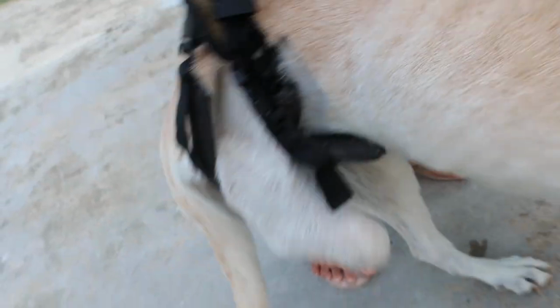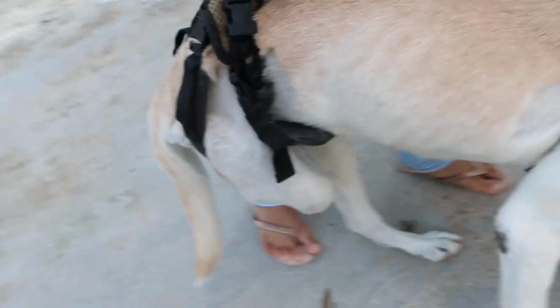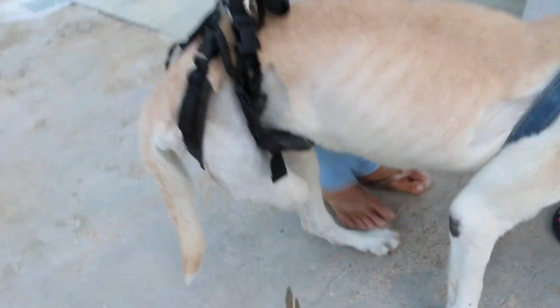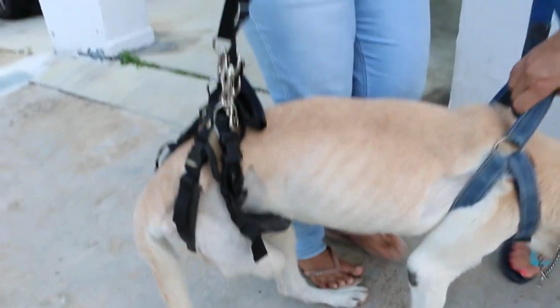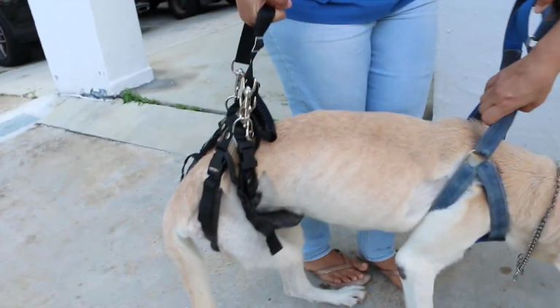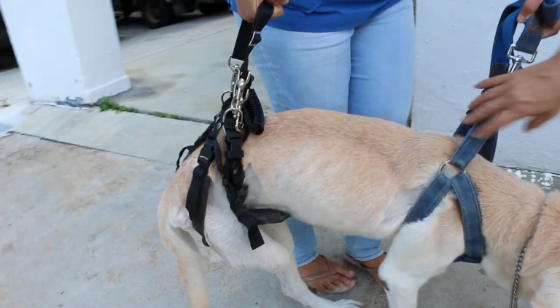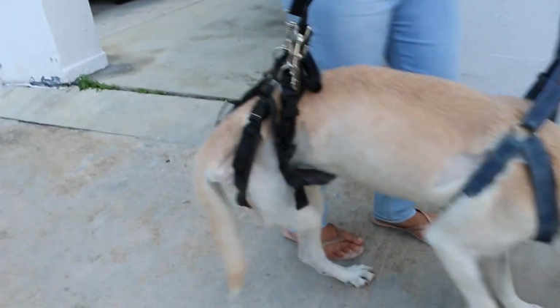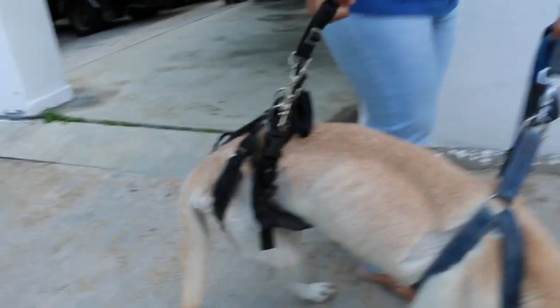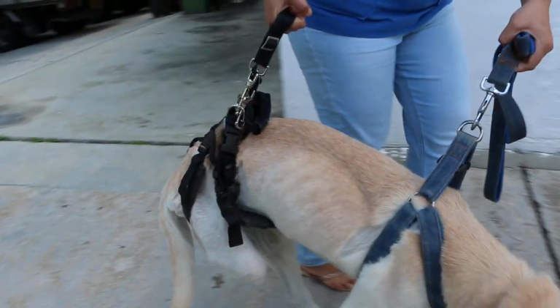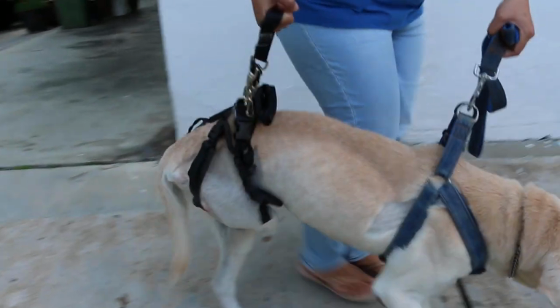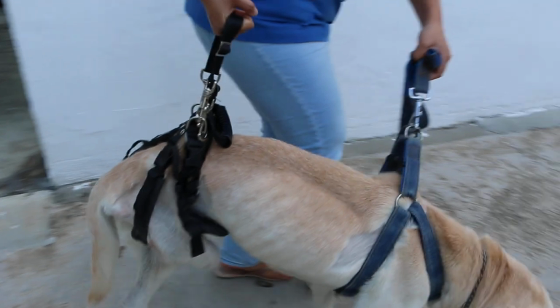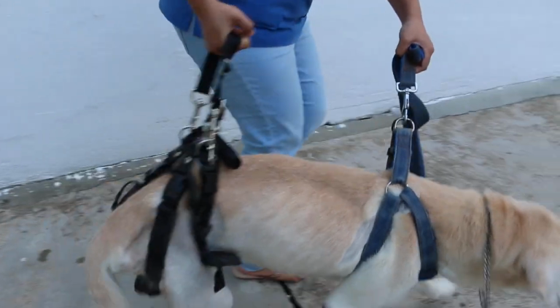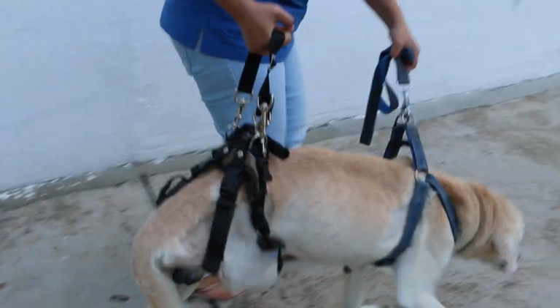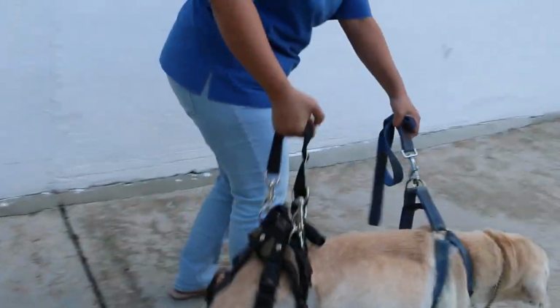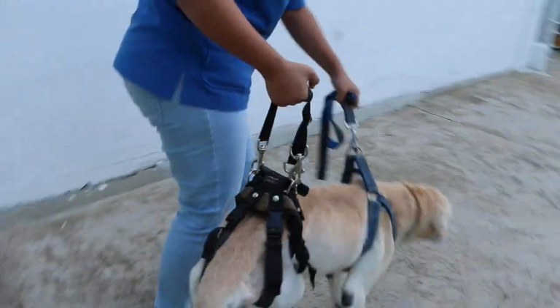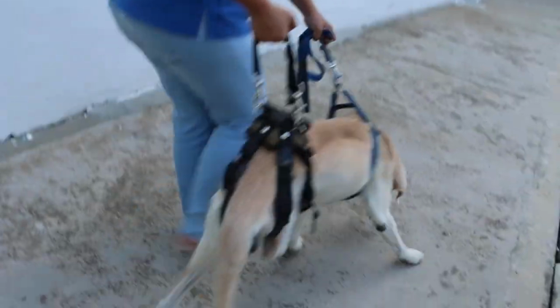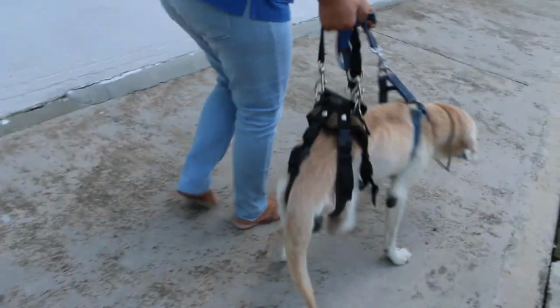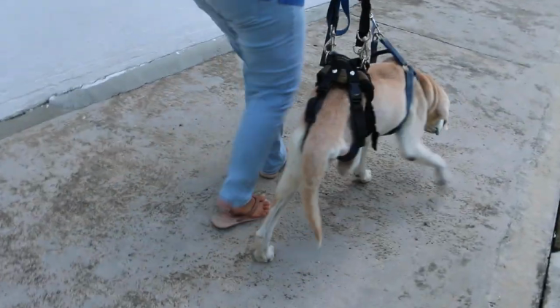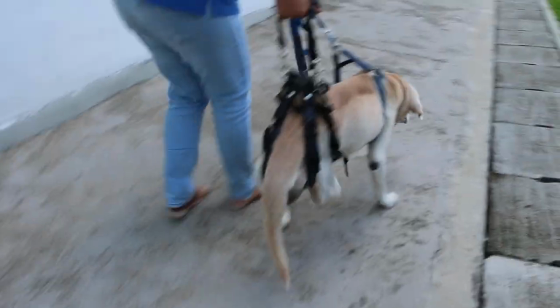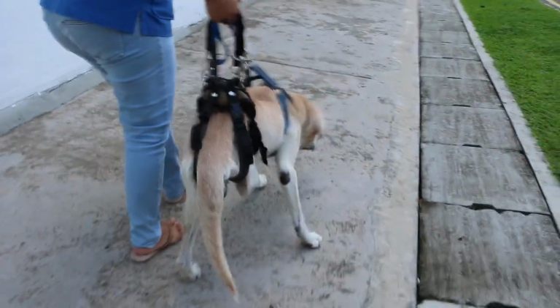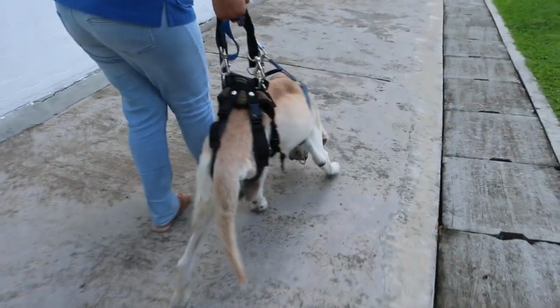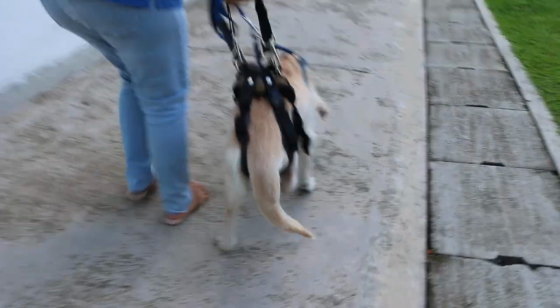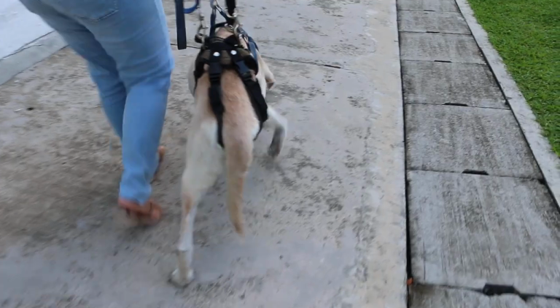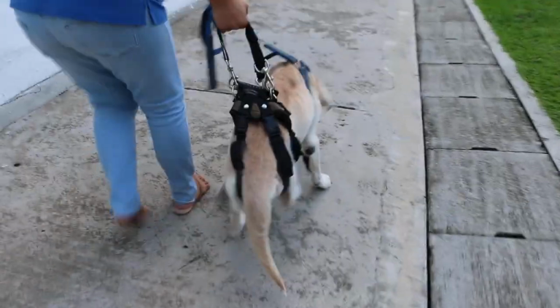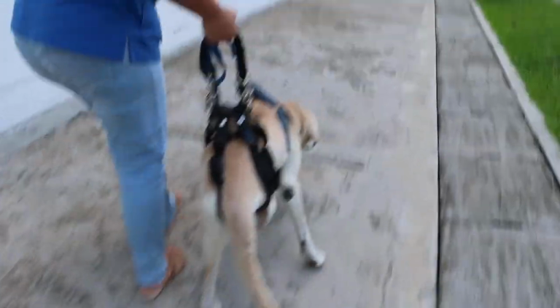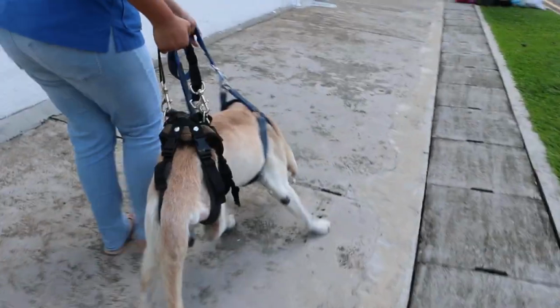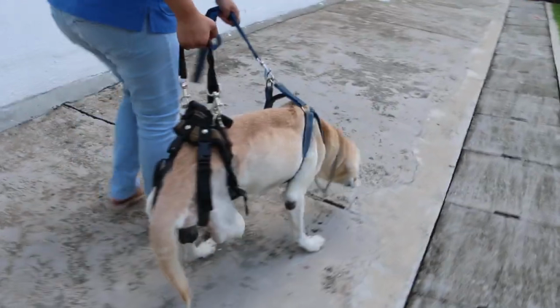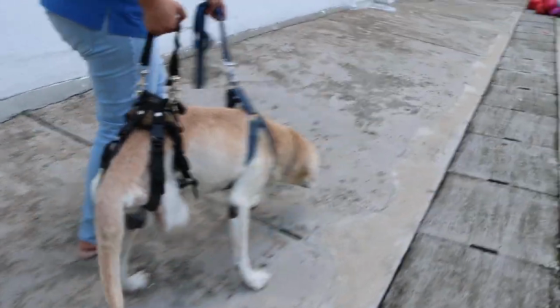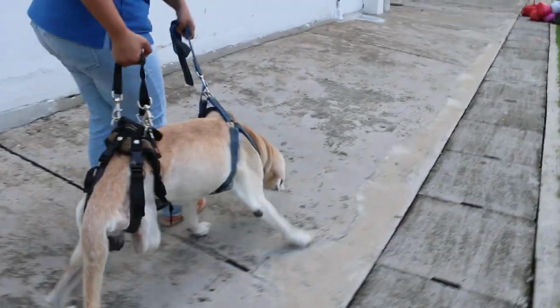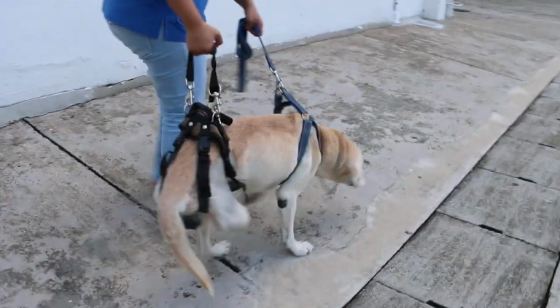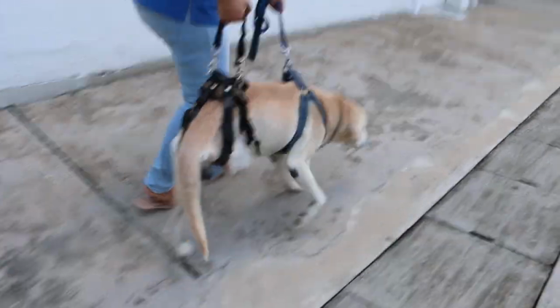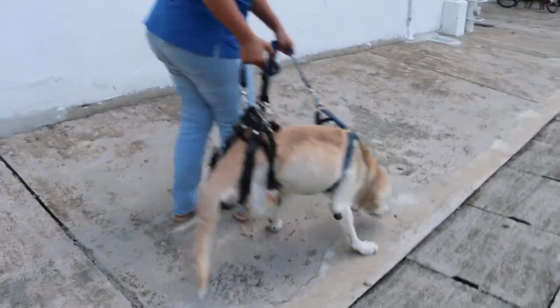It's okay. Just let him walk — at least 20 minutes a day. Just walk, walk, walk like that.